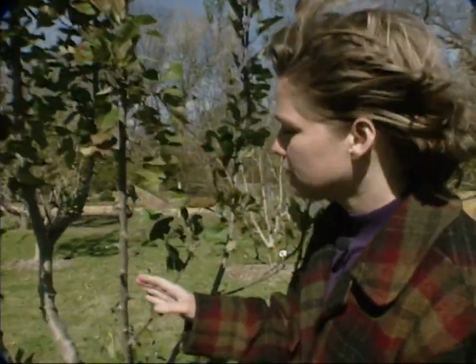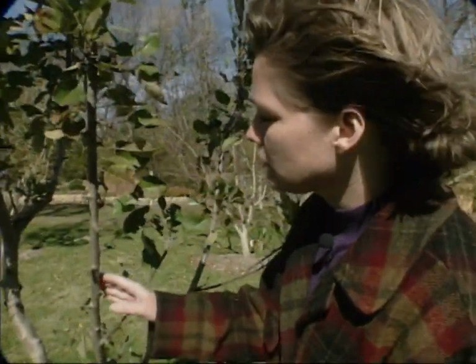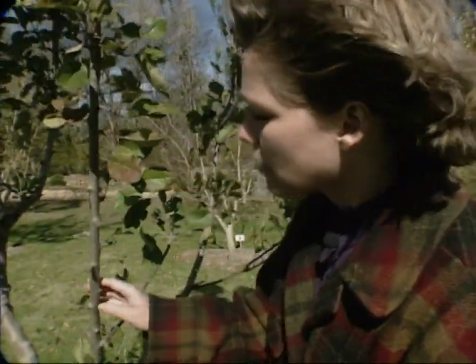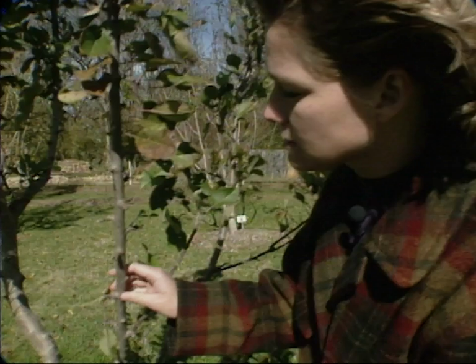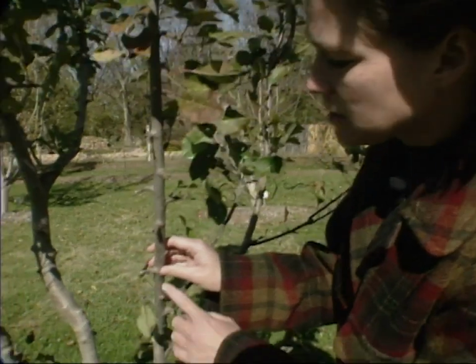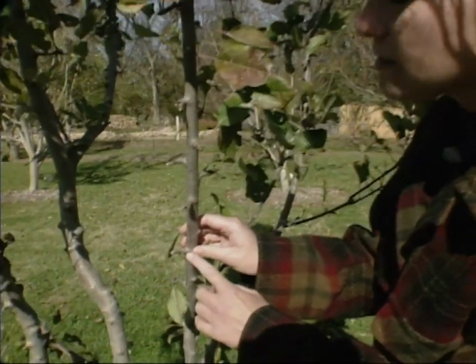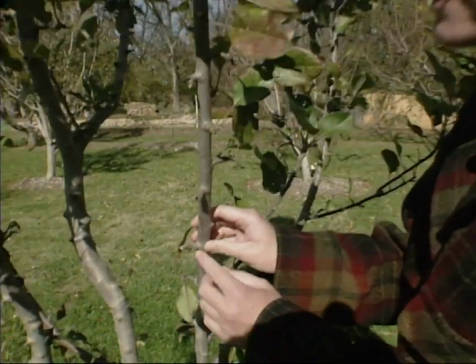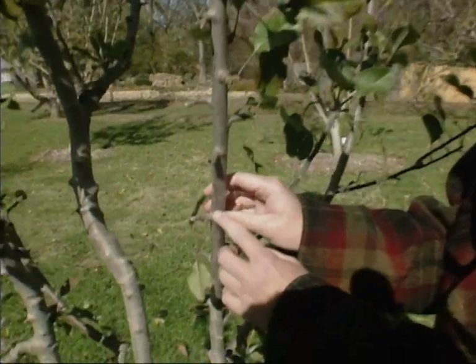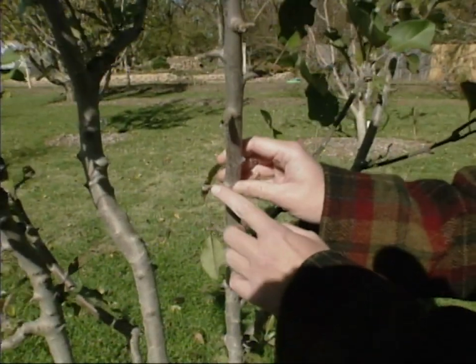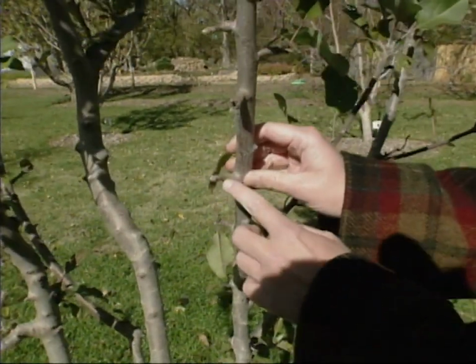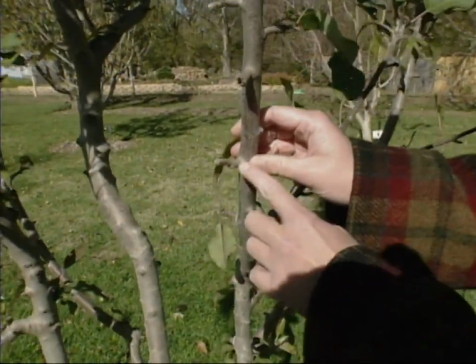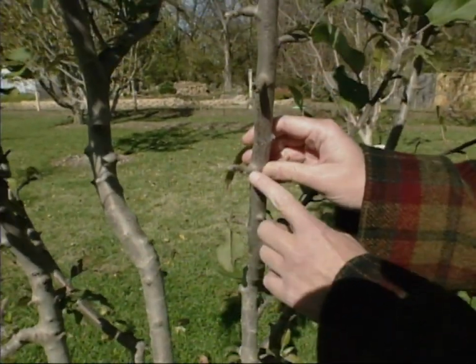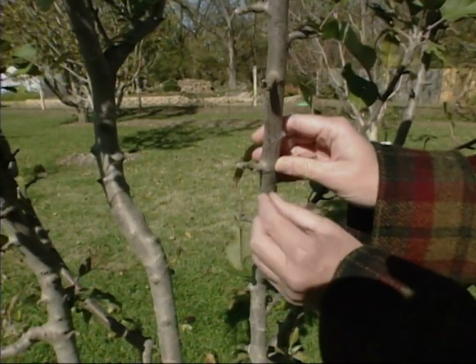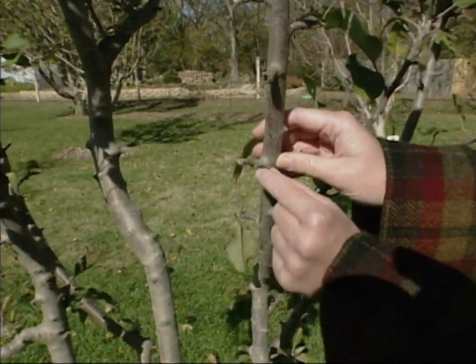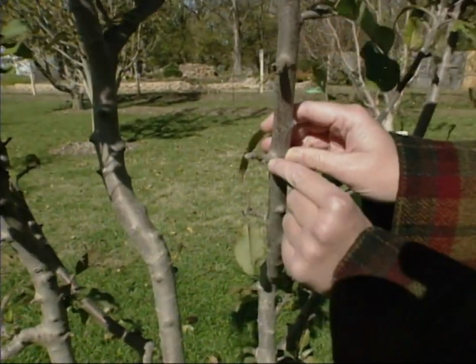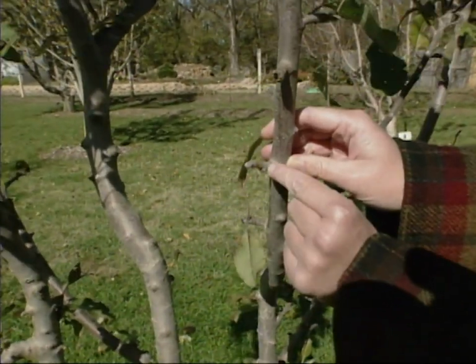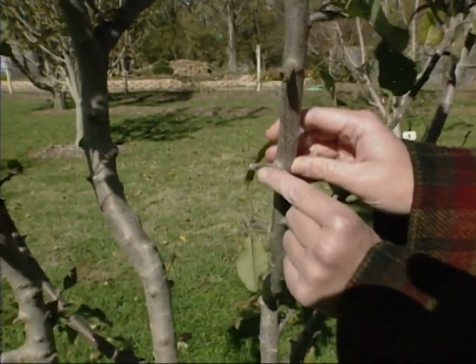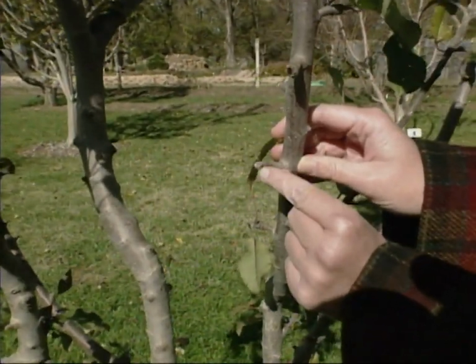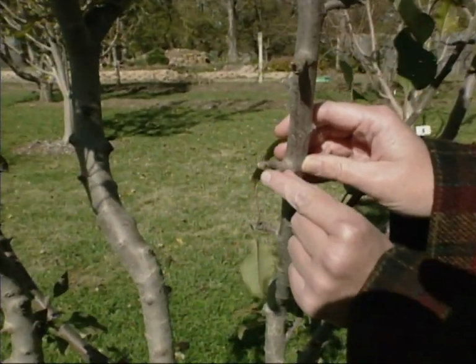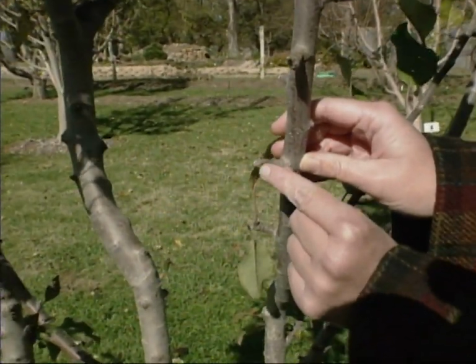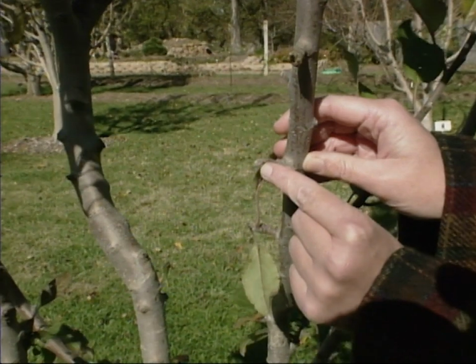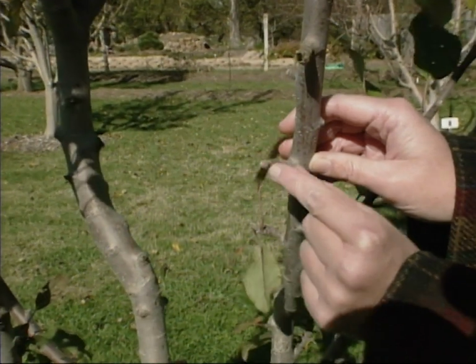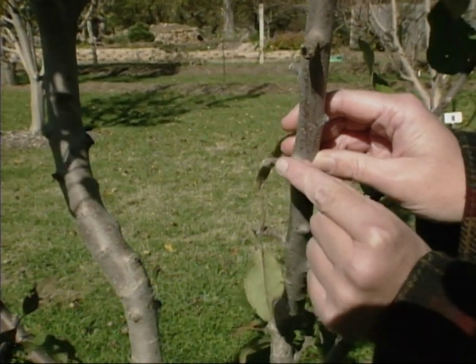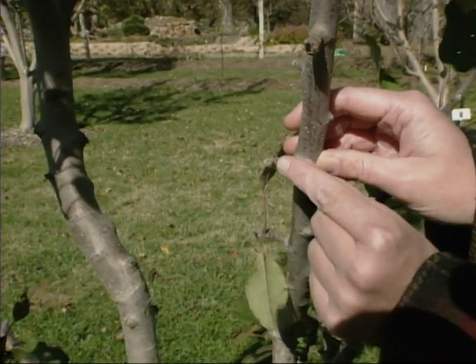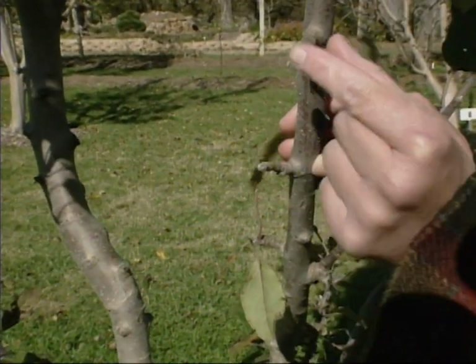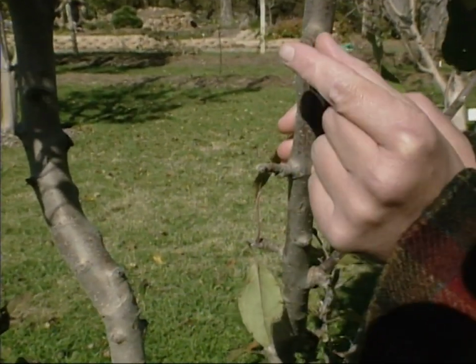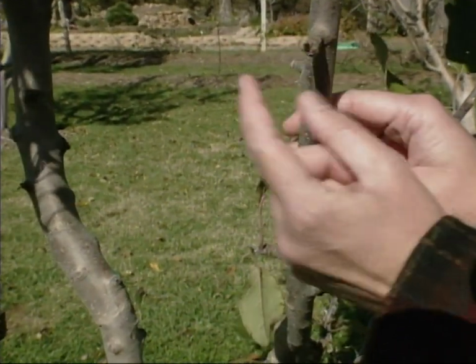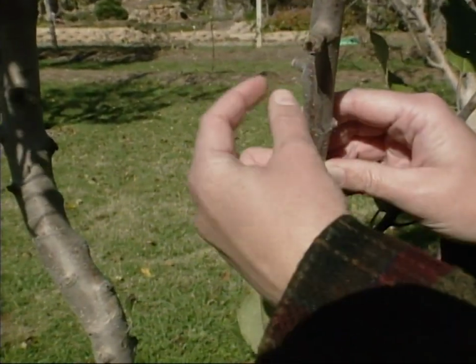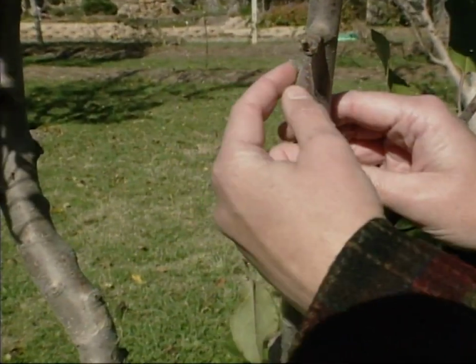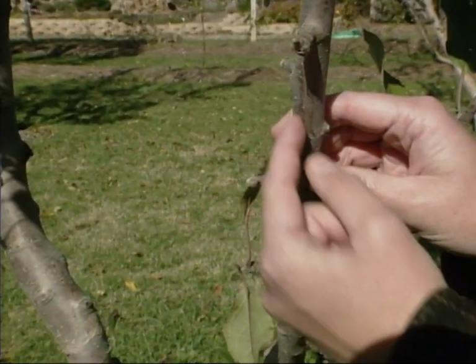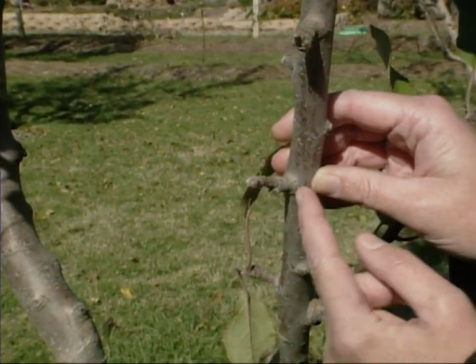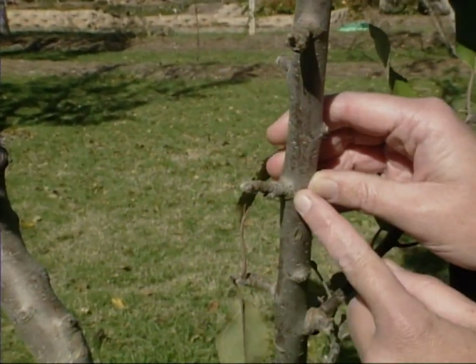If you'll look on the stems here, this is a spur-type apple, which means it bears its fruit out on these short little spurs, and you can just see them all along the stem here.